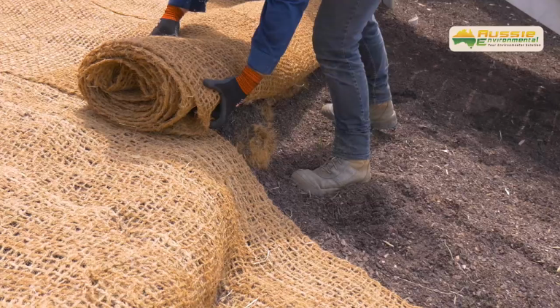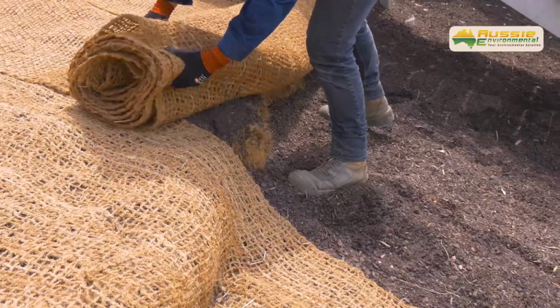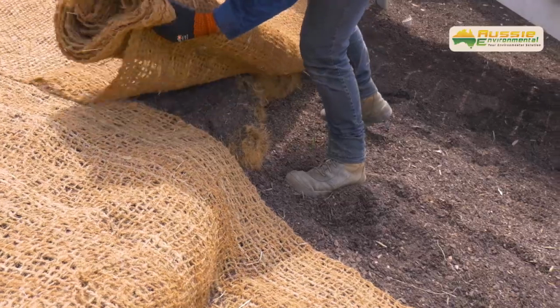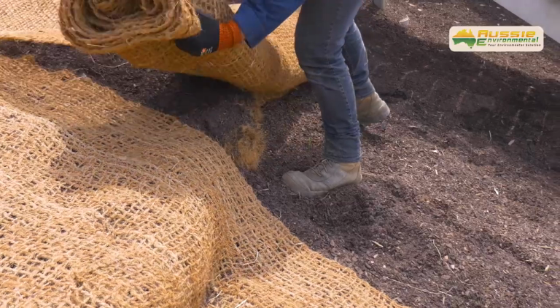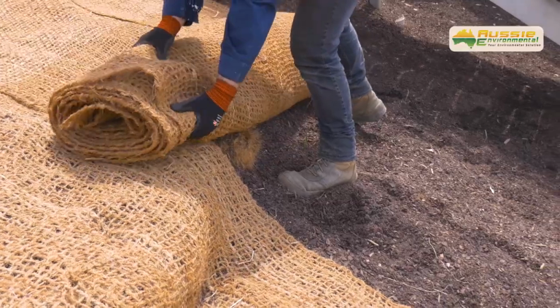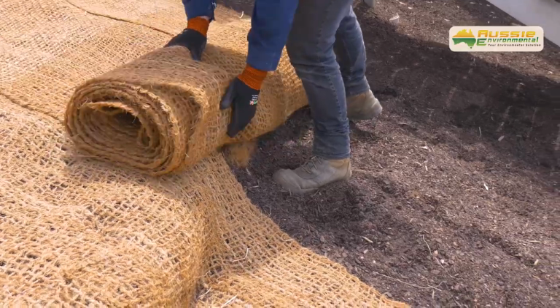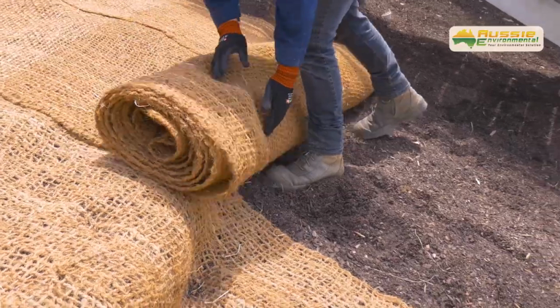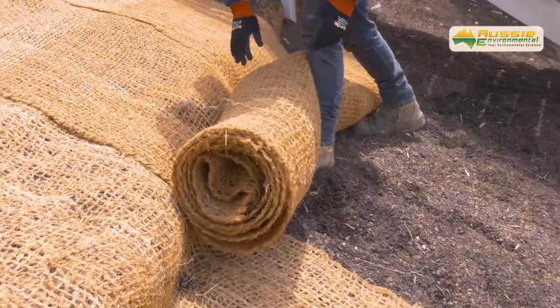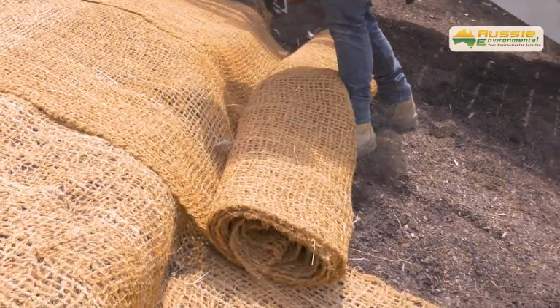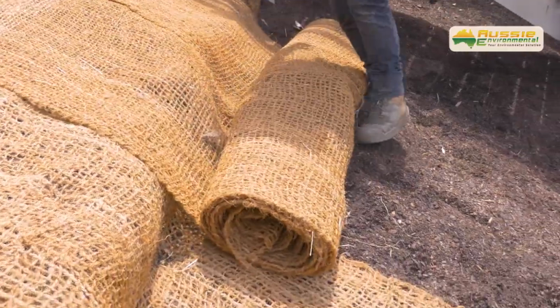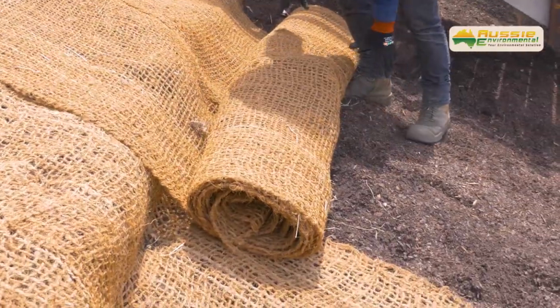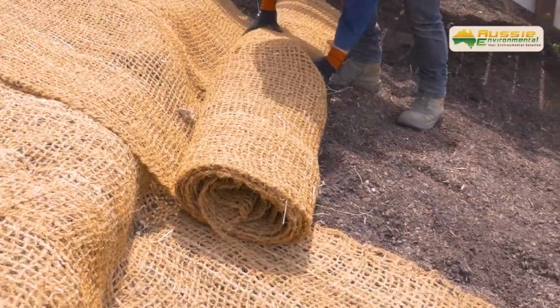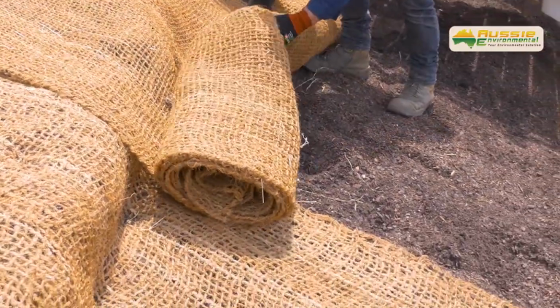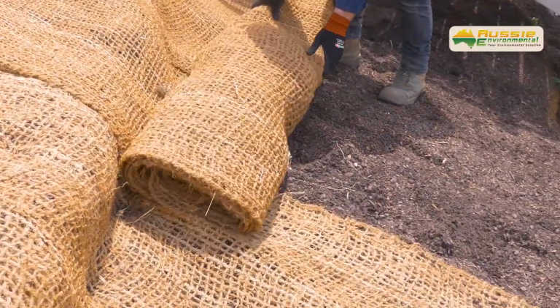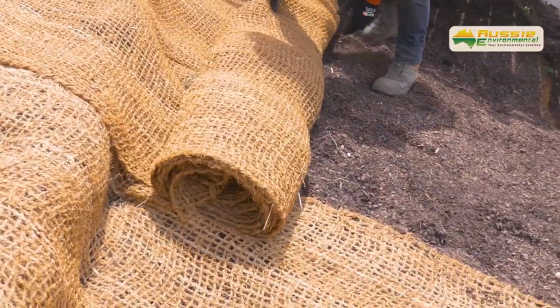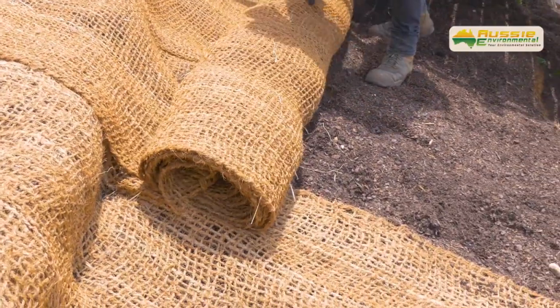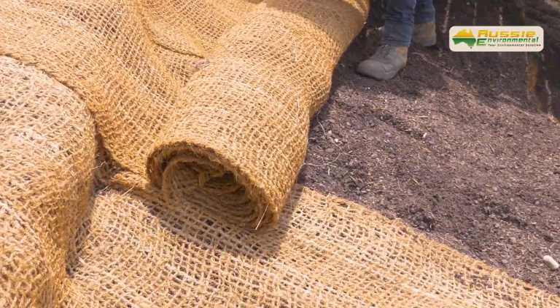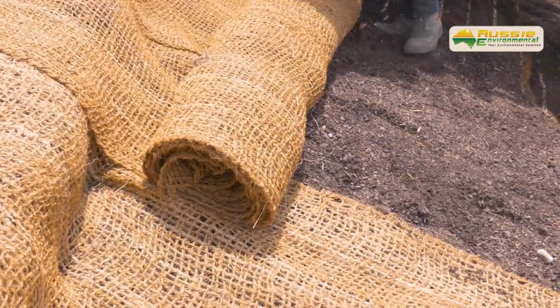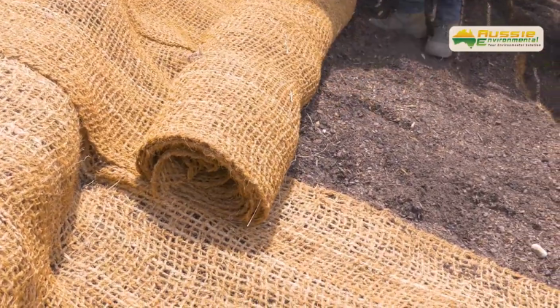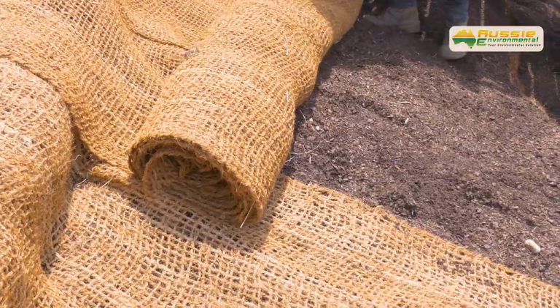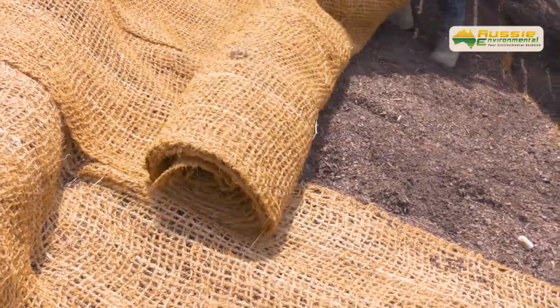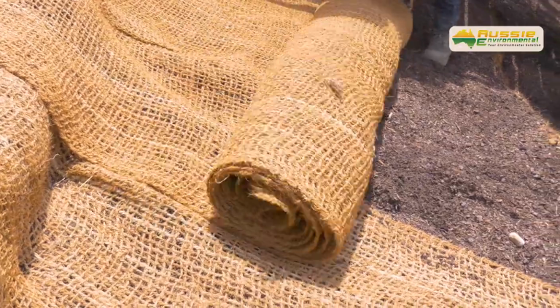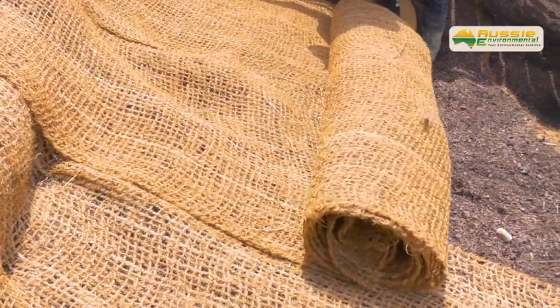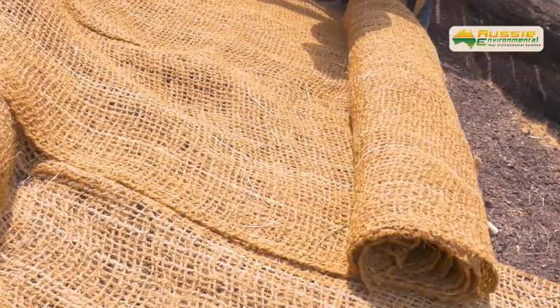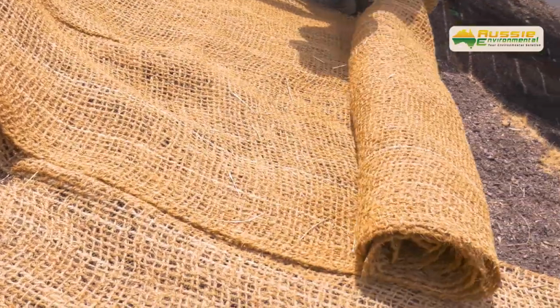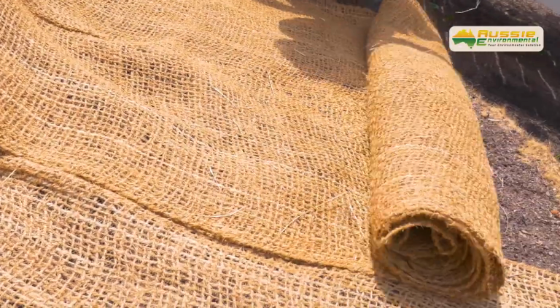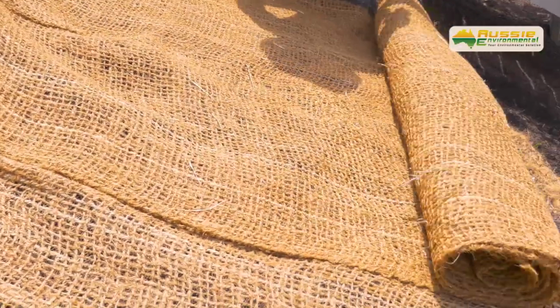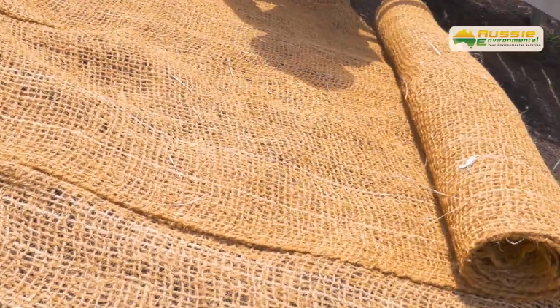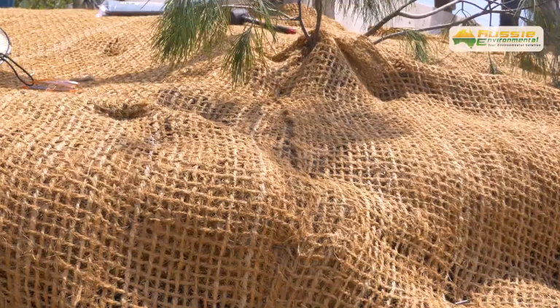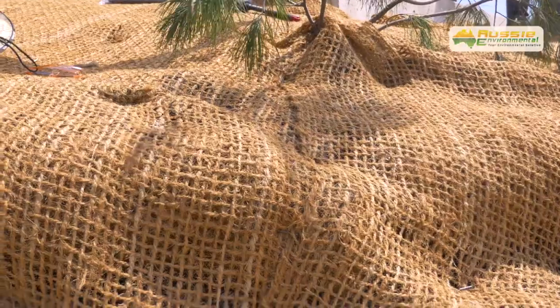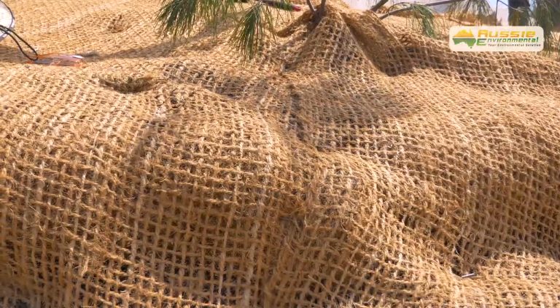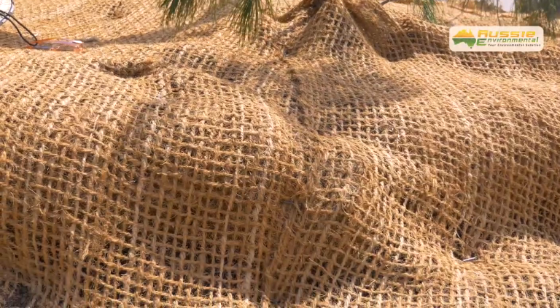Layer the Koya Mesh rolls in the direction of water flow. Adjoining rolls should be overlapped by a minimum of 100mm. Koya Mesh should be overlapped away from the prevailing wind and water flow direction.